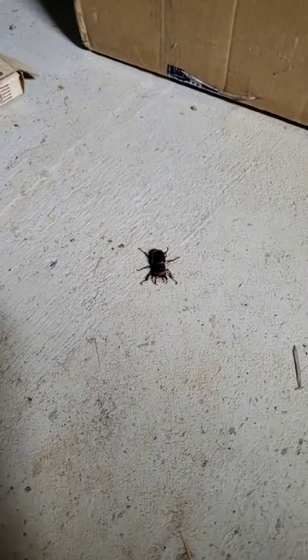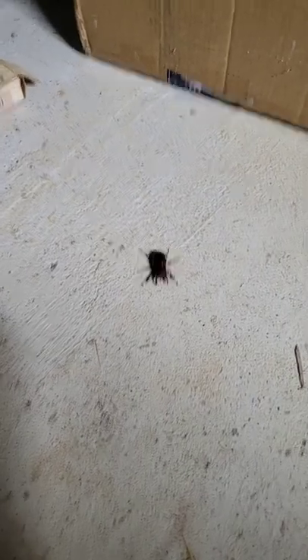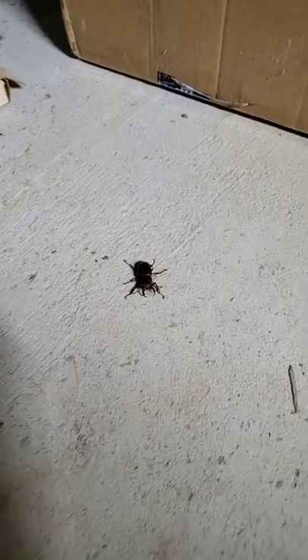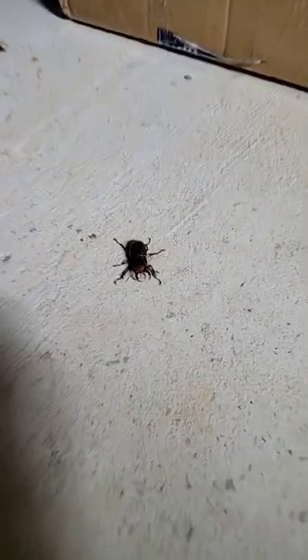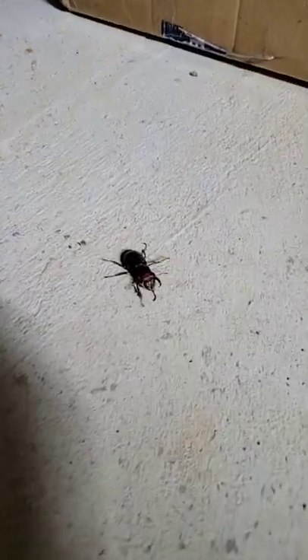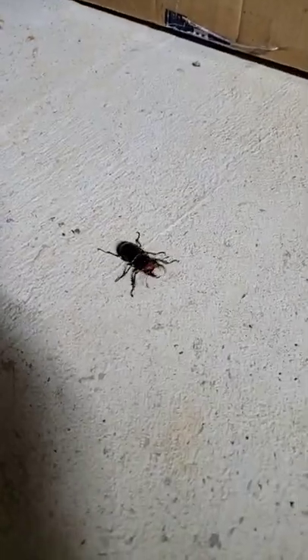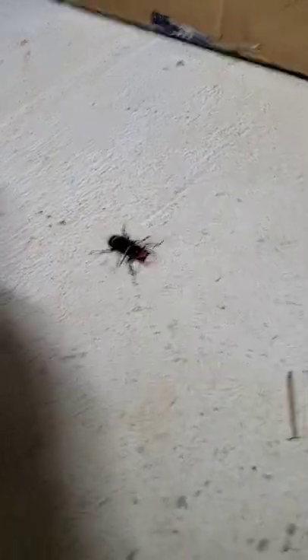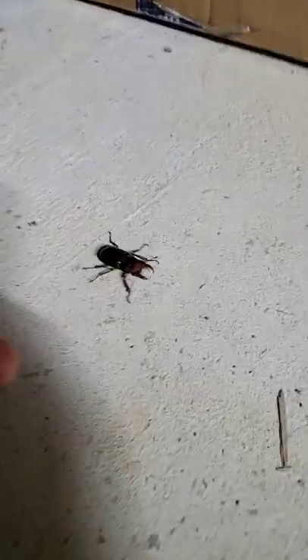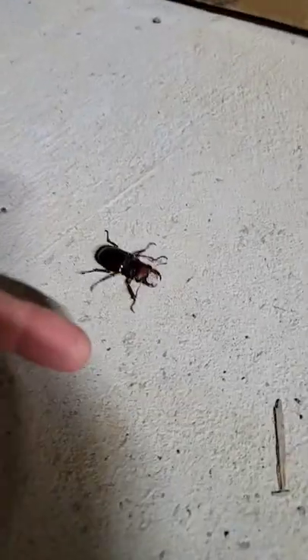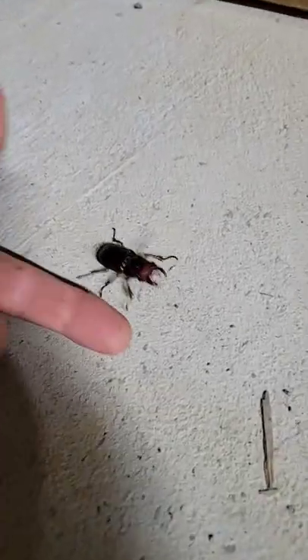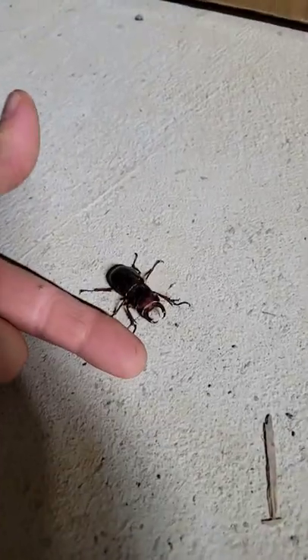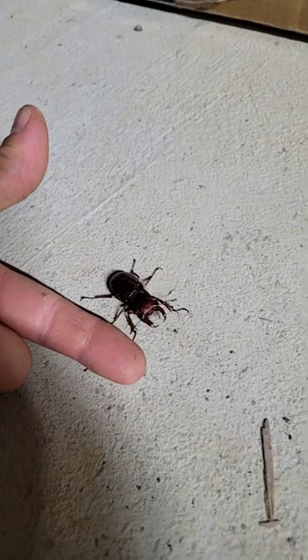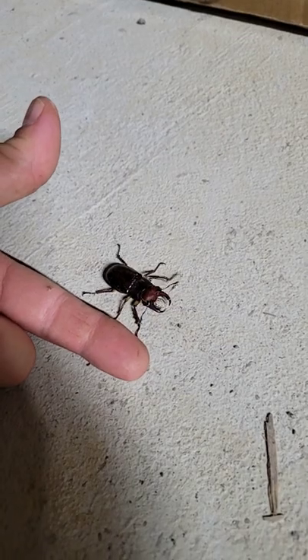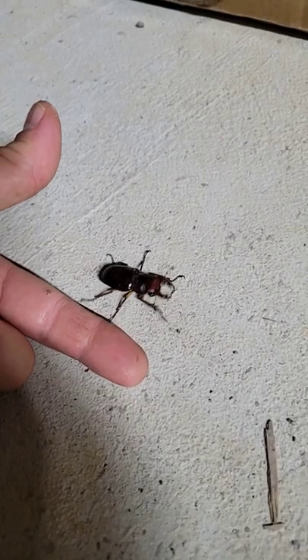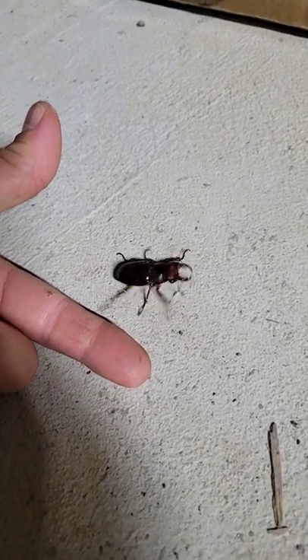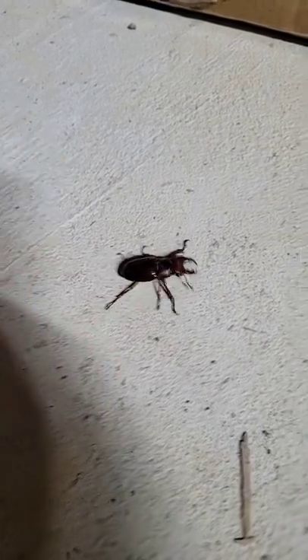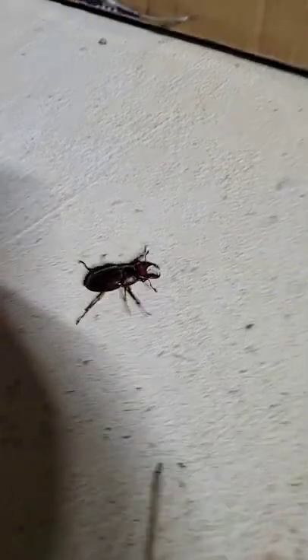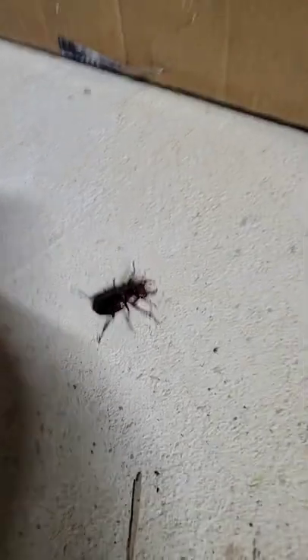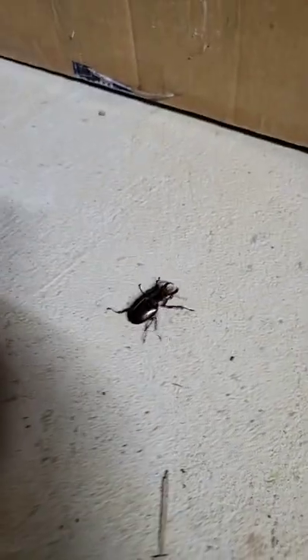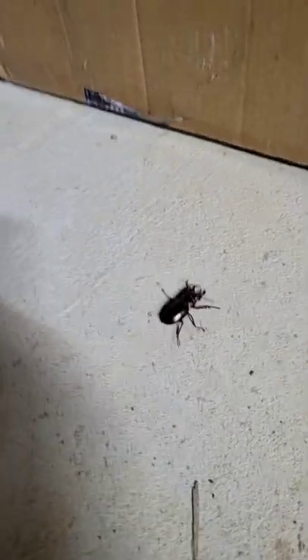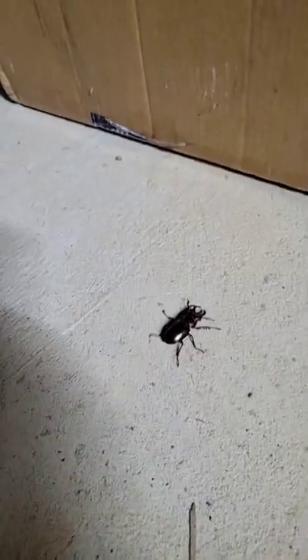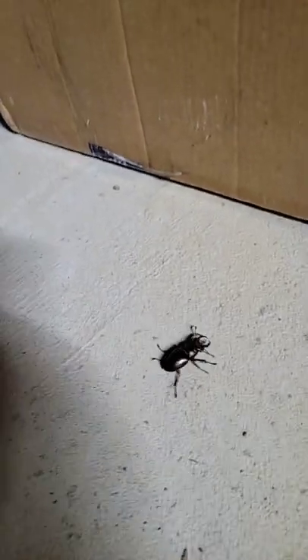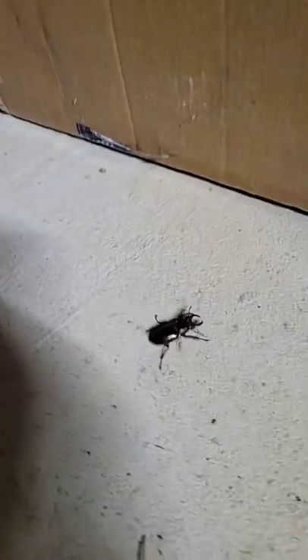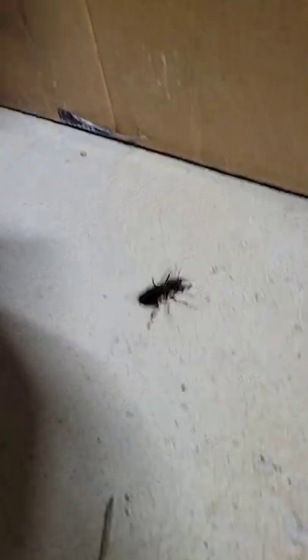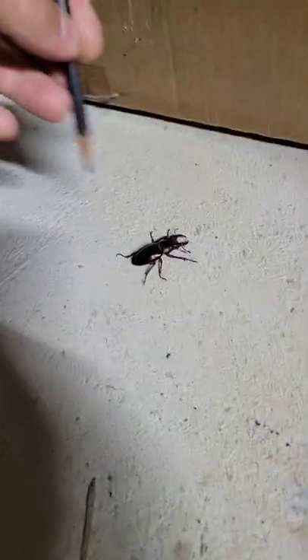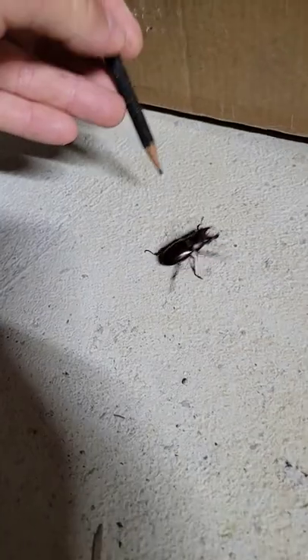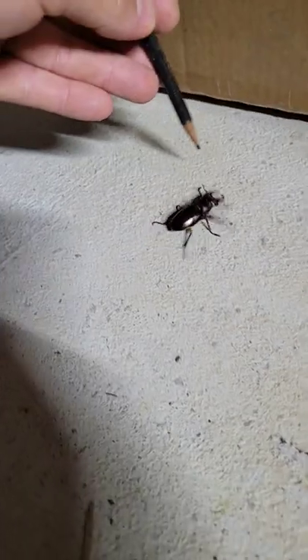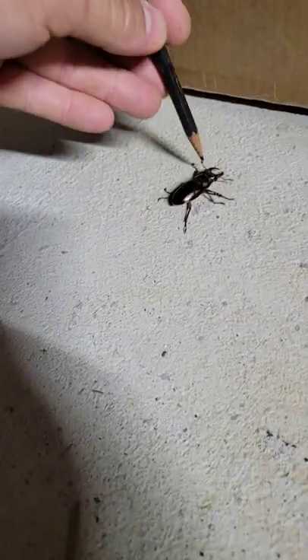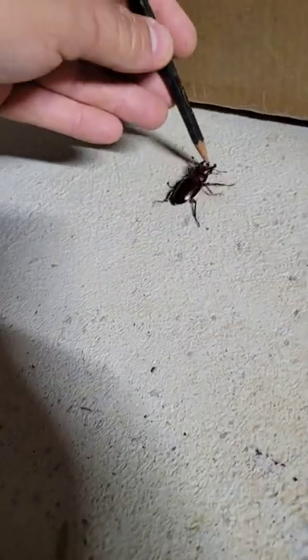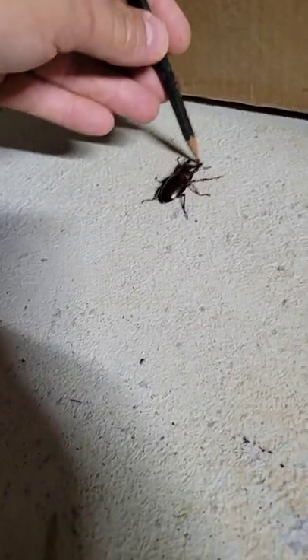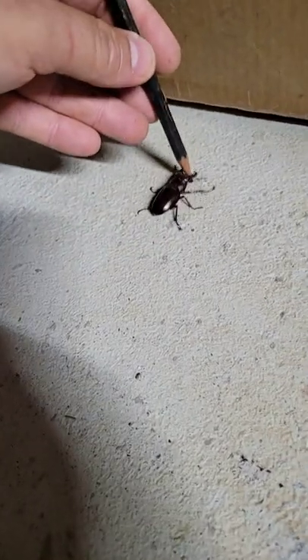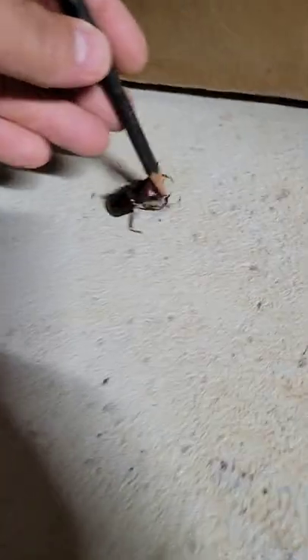Alright, we're out in the garage. We found a pinch bug out here. Look how big he is — probably about 2 inches. Let's see if I can give him a pinch on this pencil.